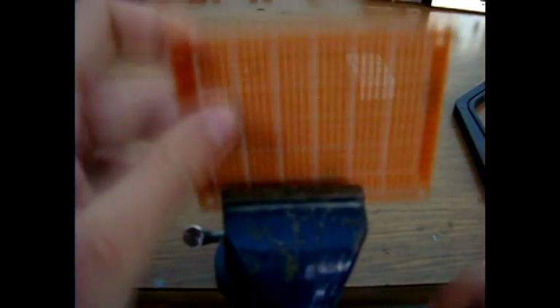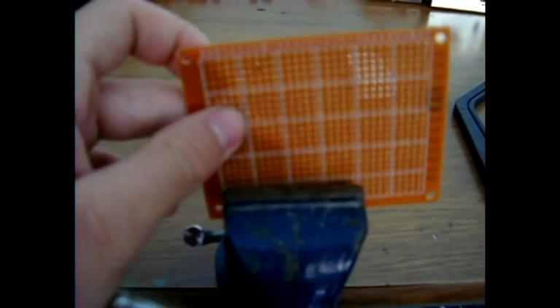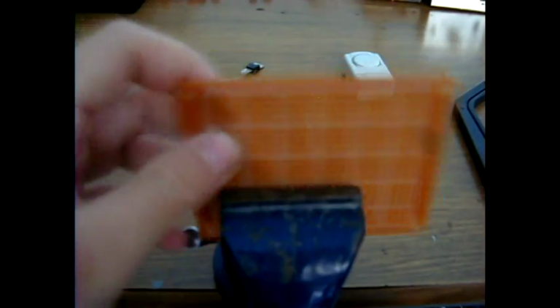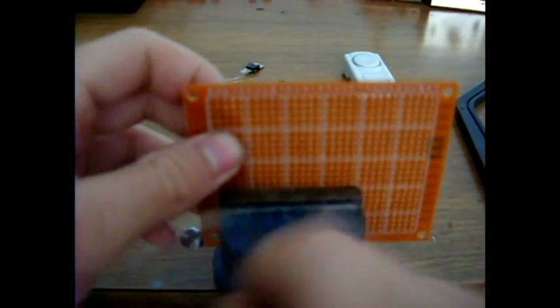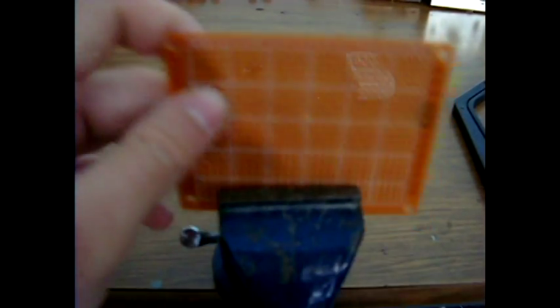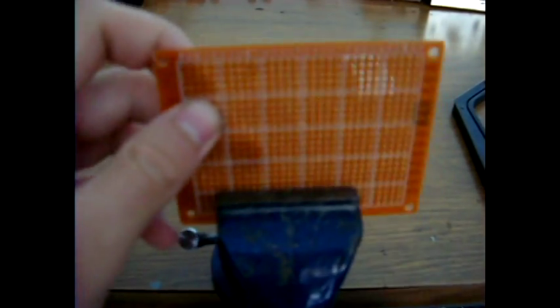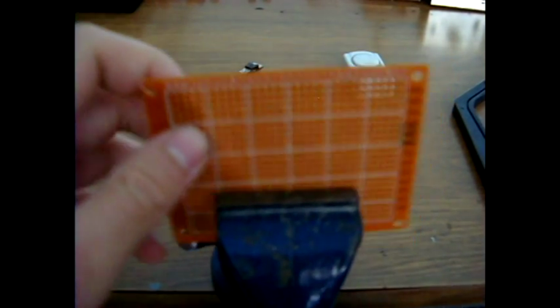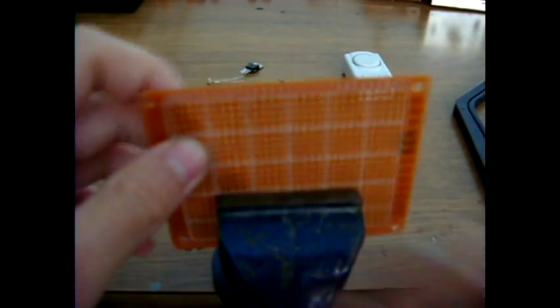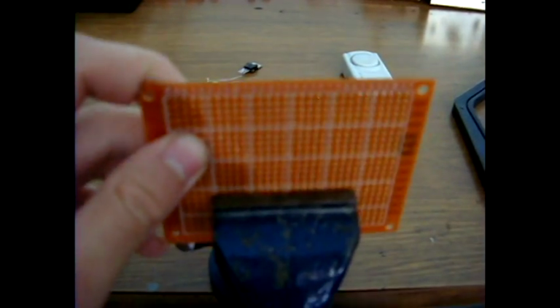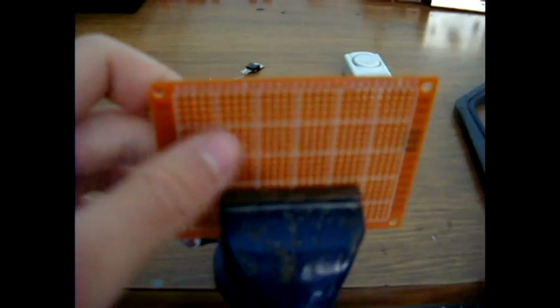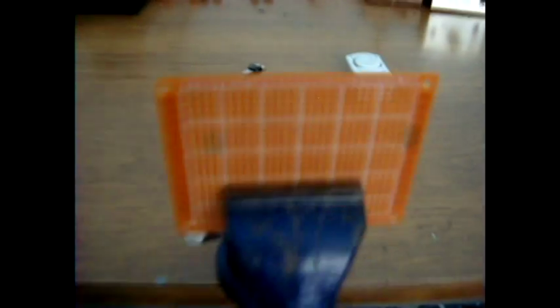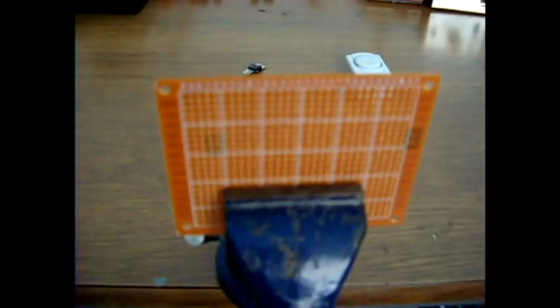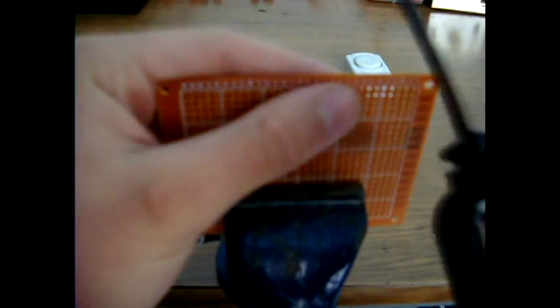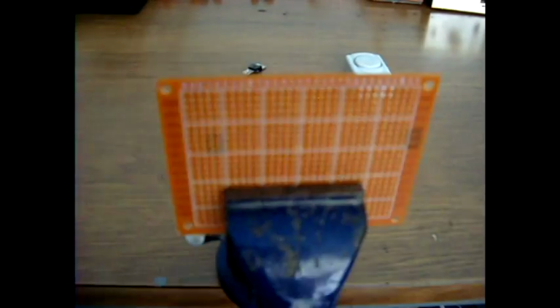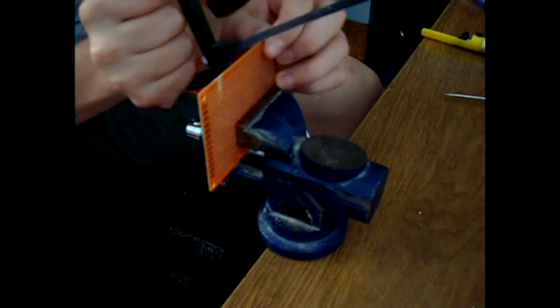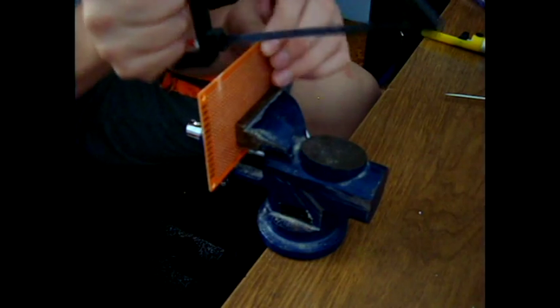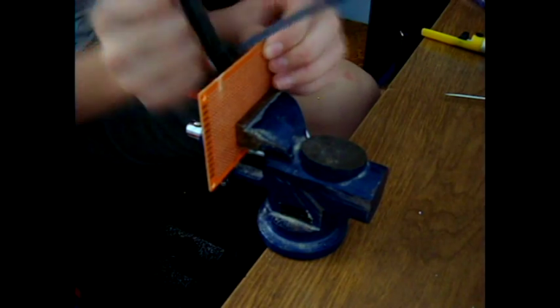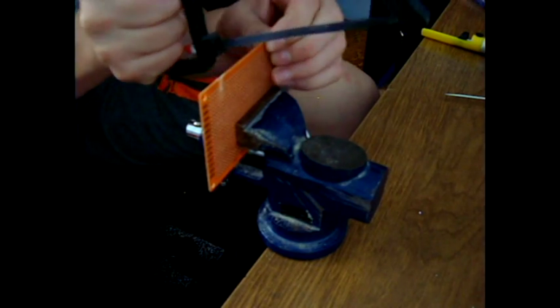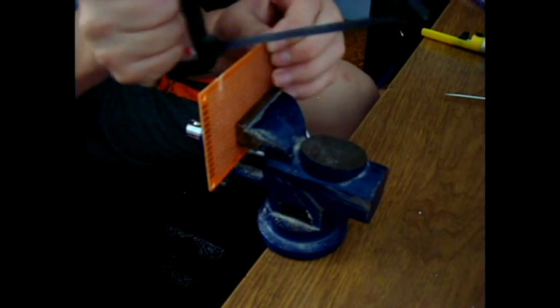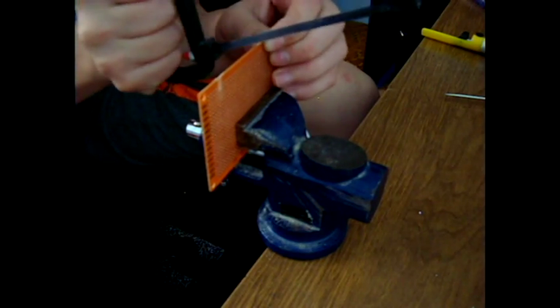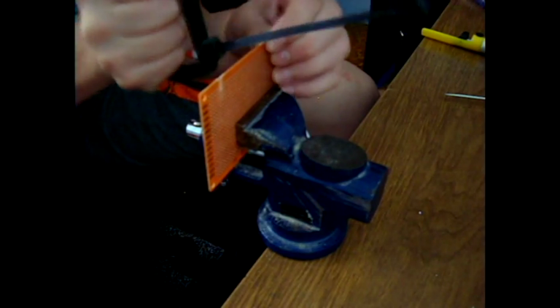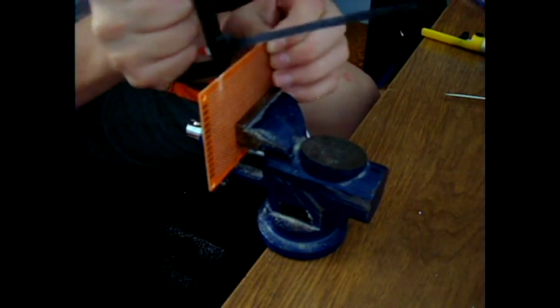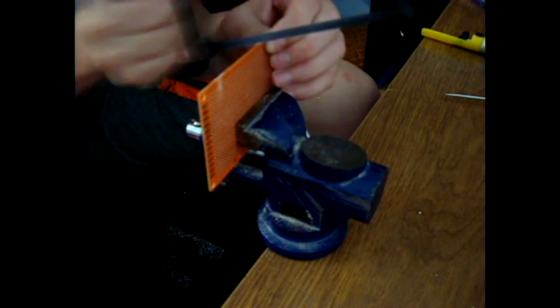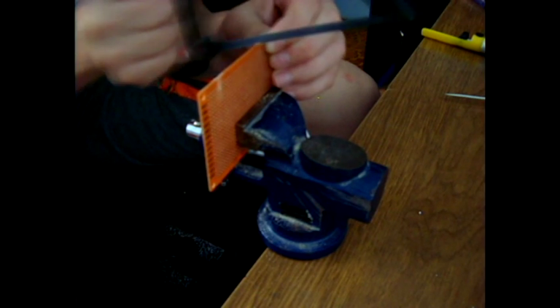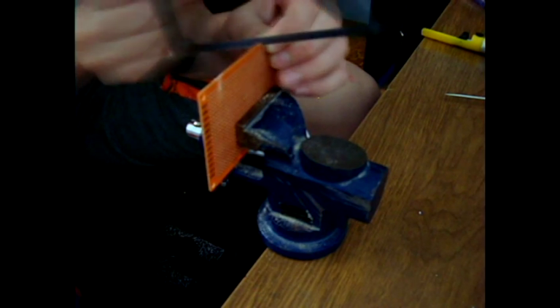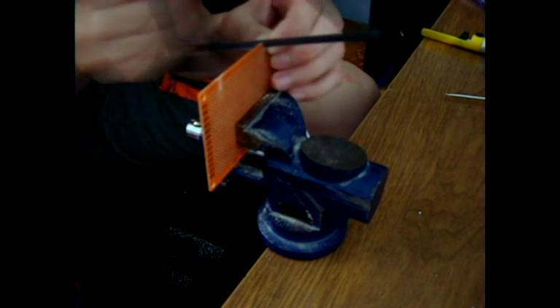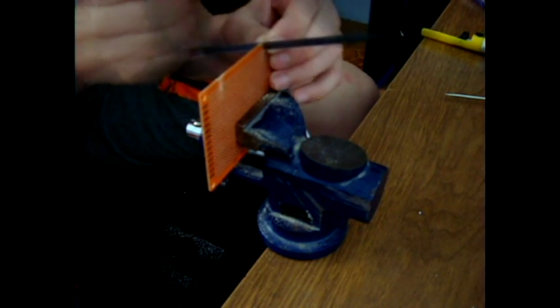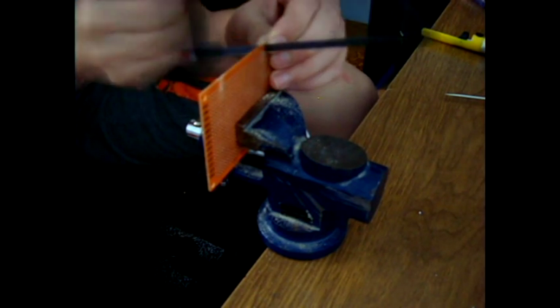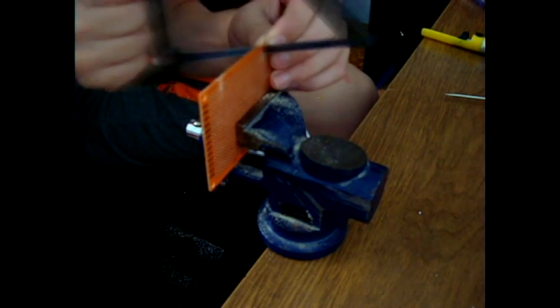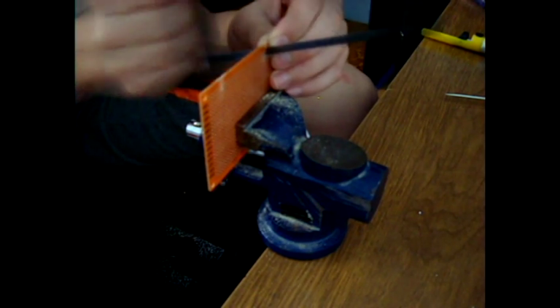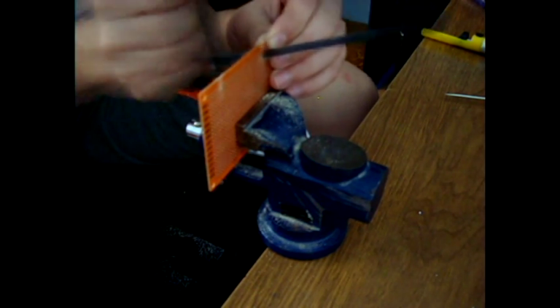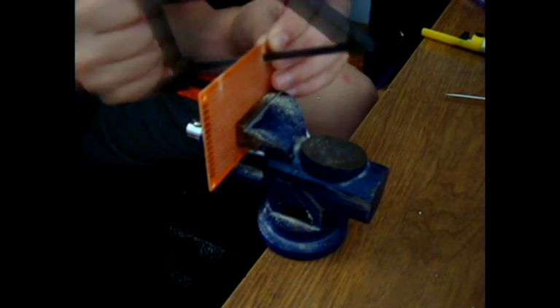The first thing to do is take the prototype board and cut it out. I already messed up the right side, so I have to start over on the left, but it doesn't matter.